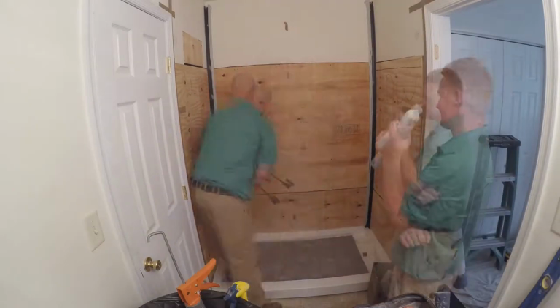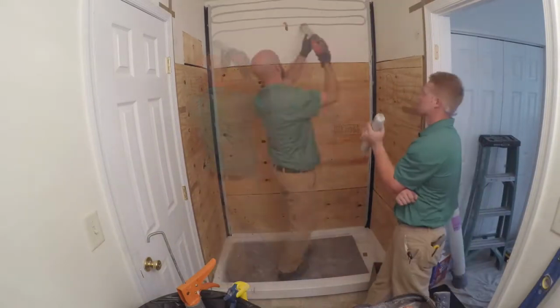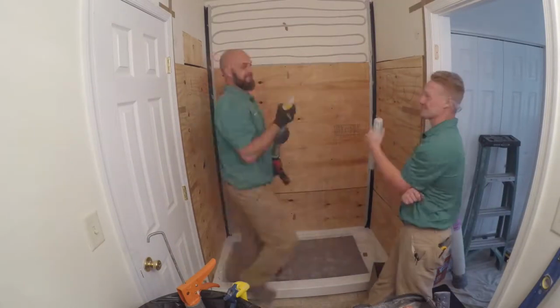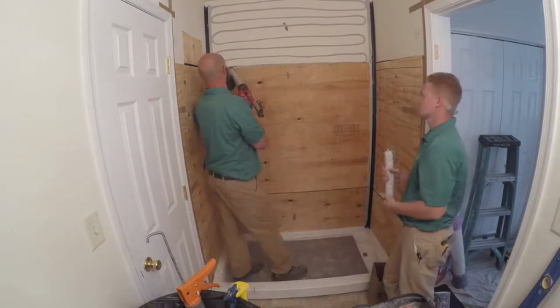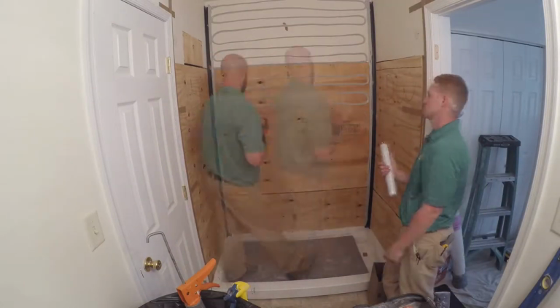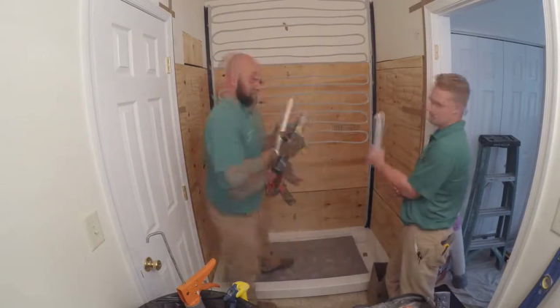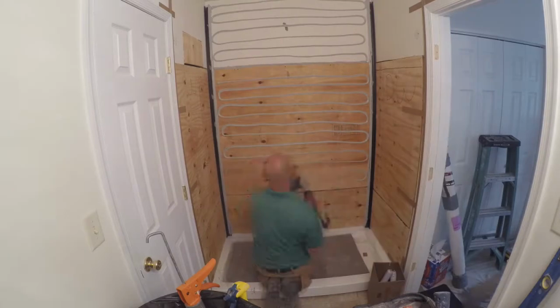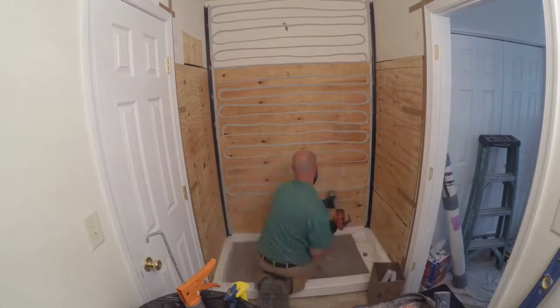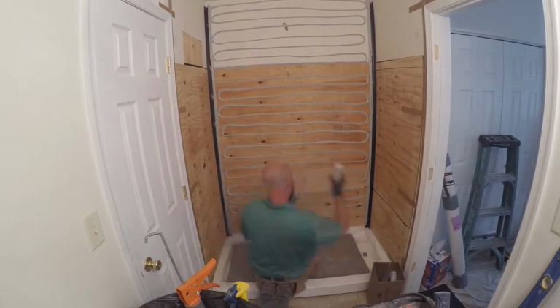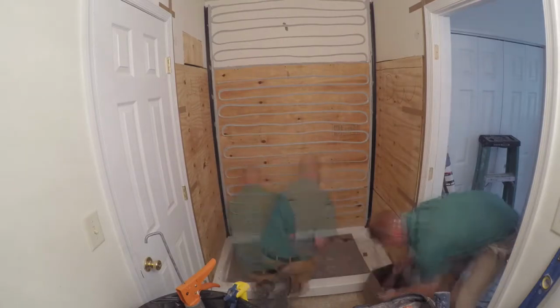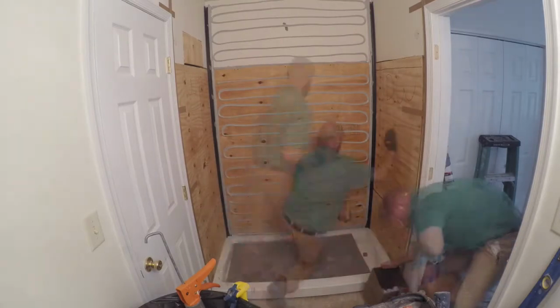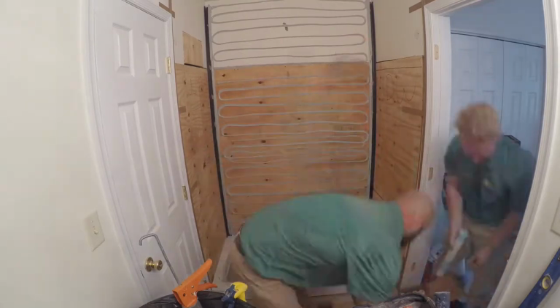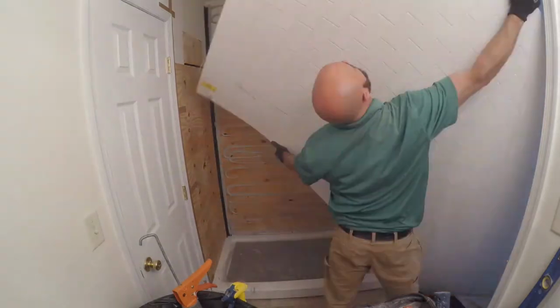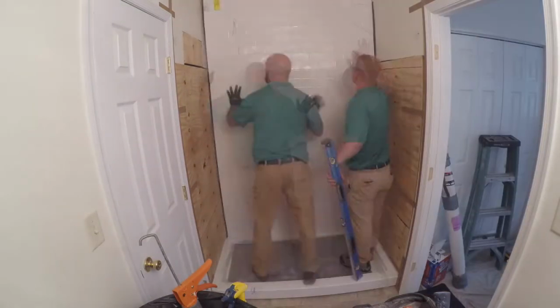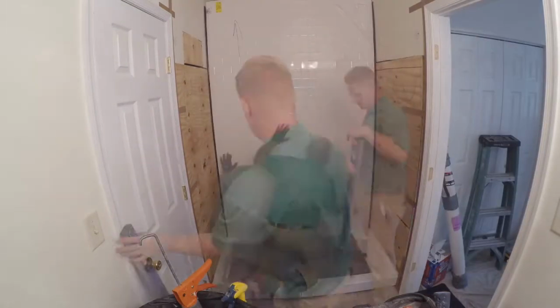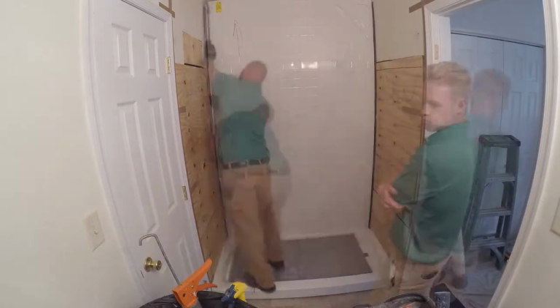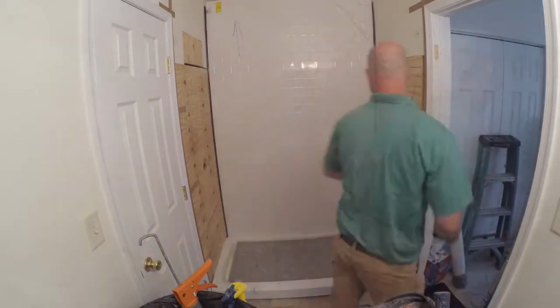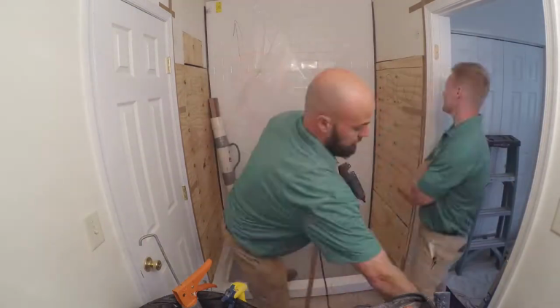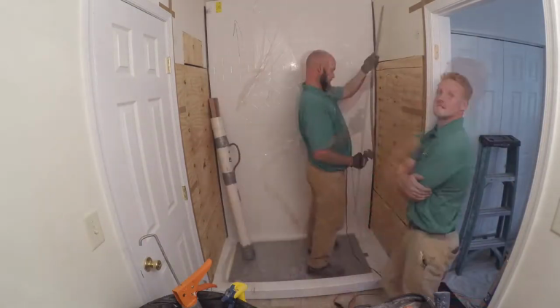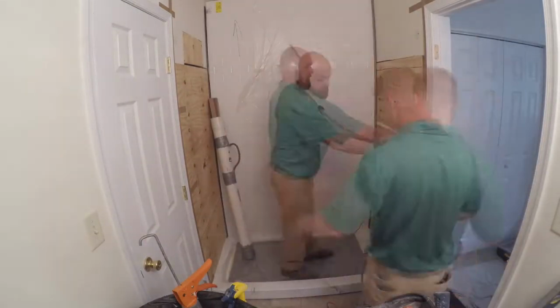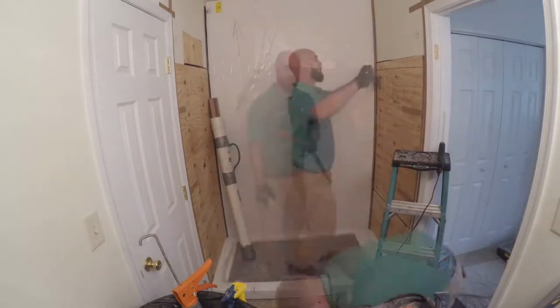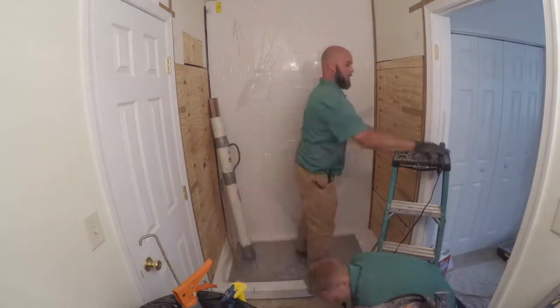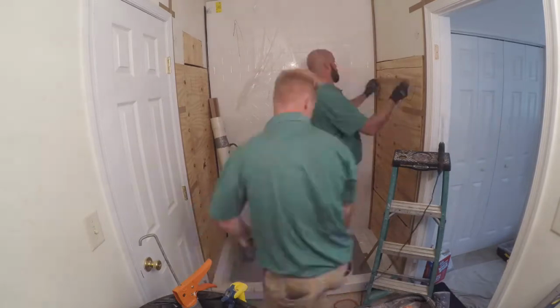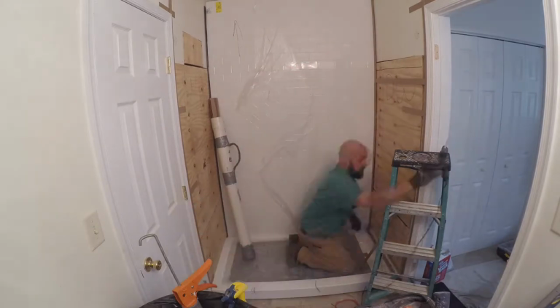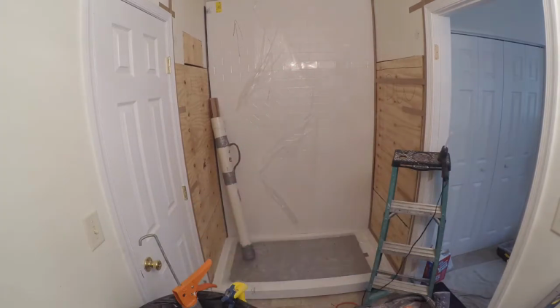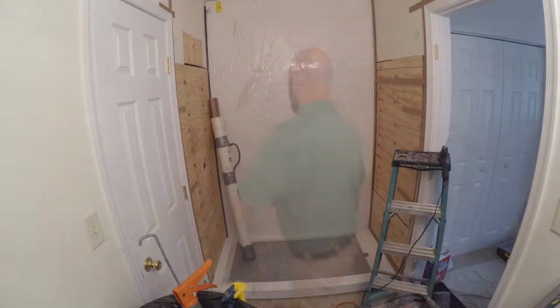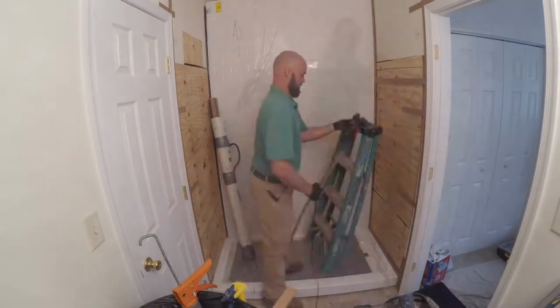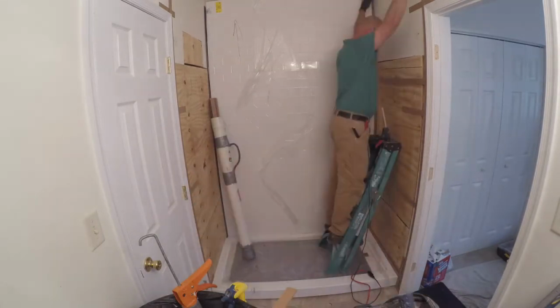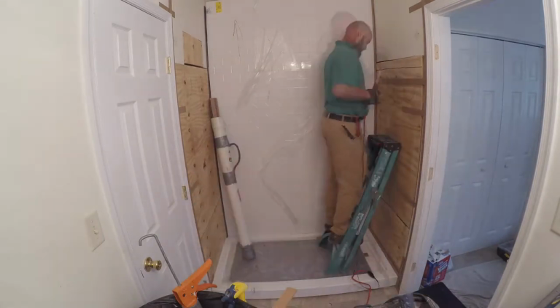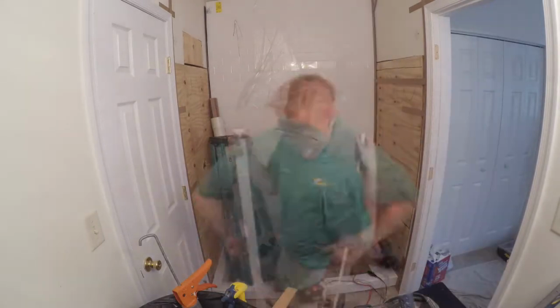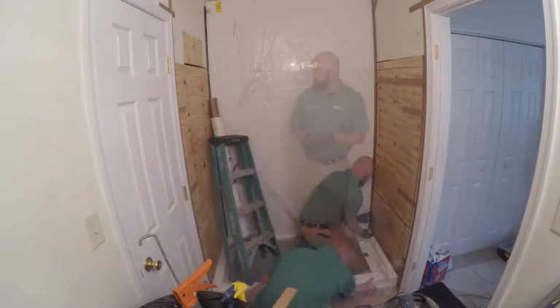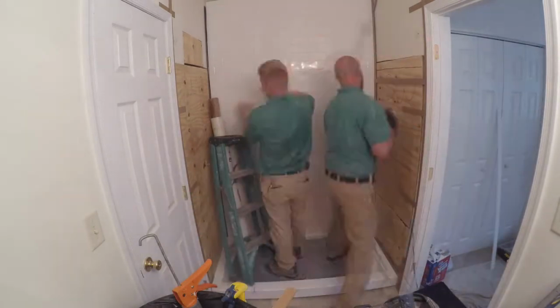After ensuring we have a proper fit, the installer applies heavy amounts of adhesive and places the acrylic panel. He then repeats this system for the remaining walls.